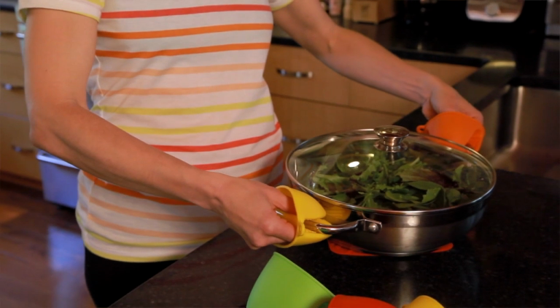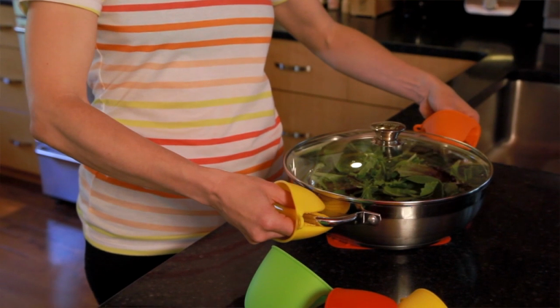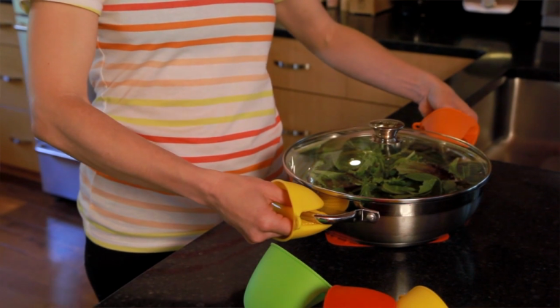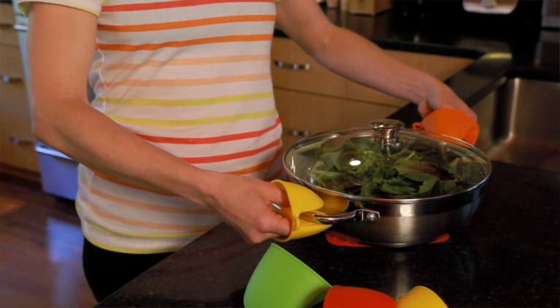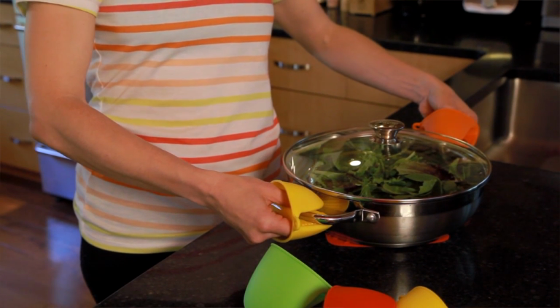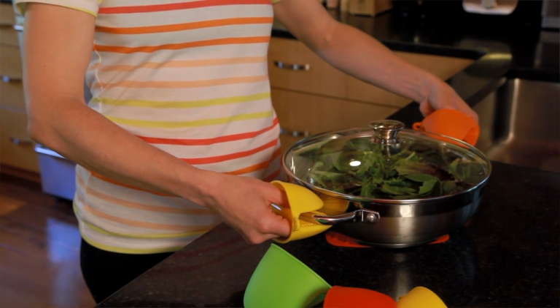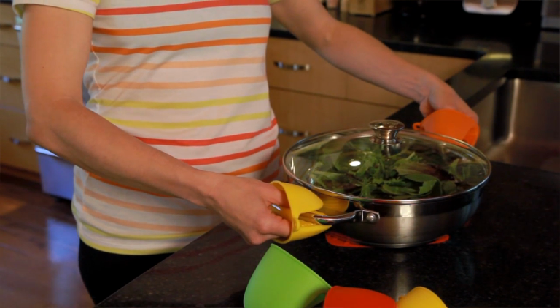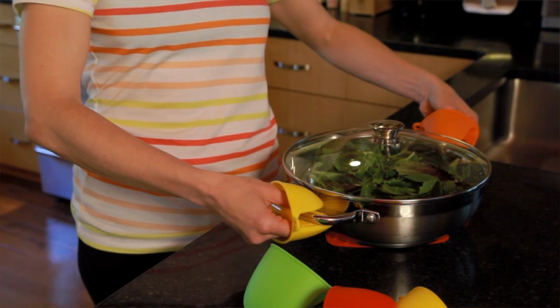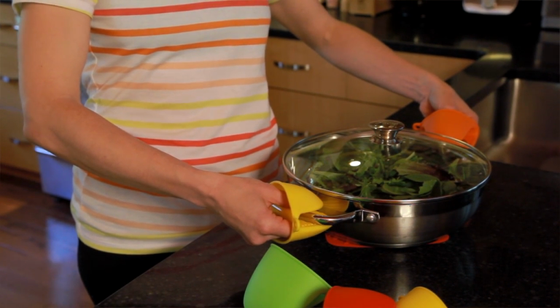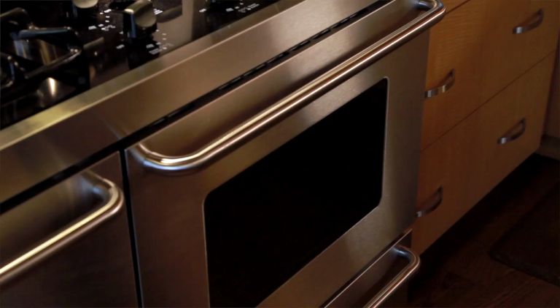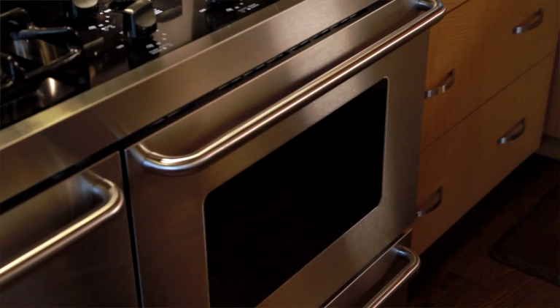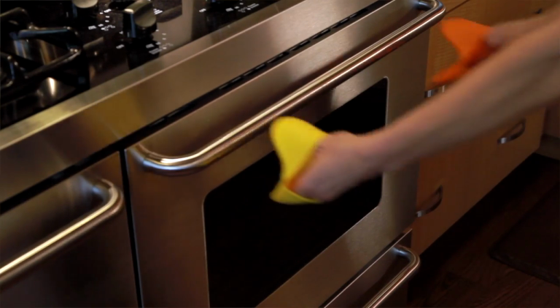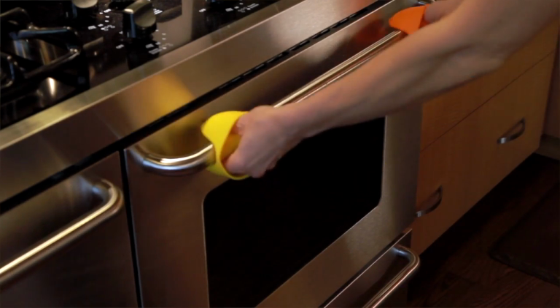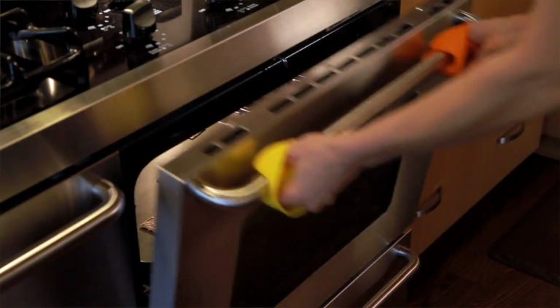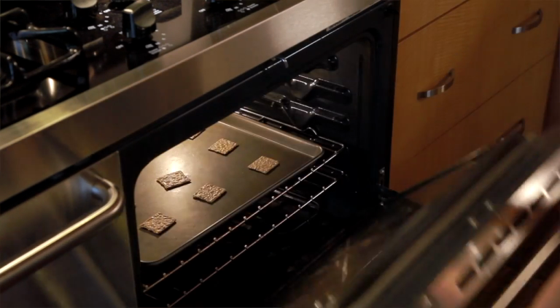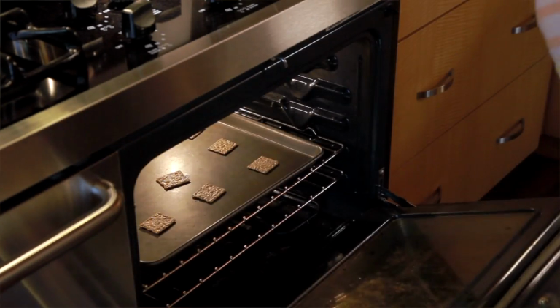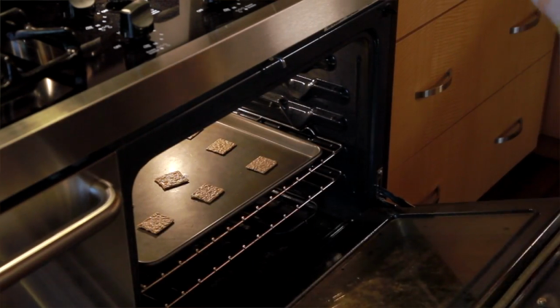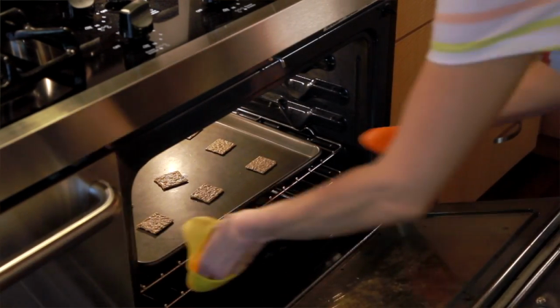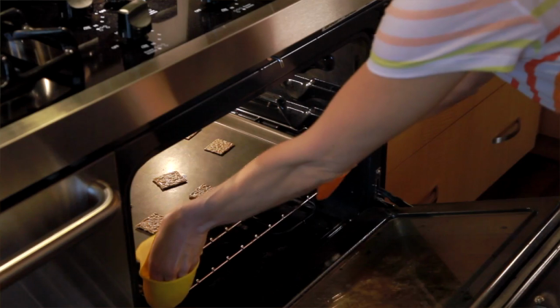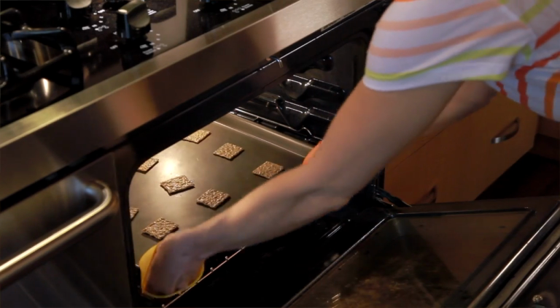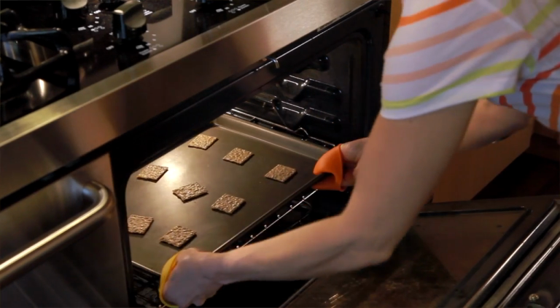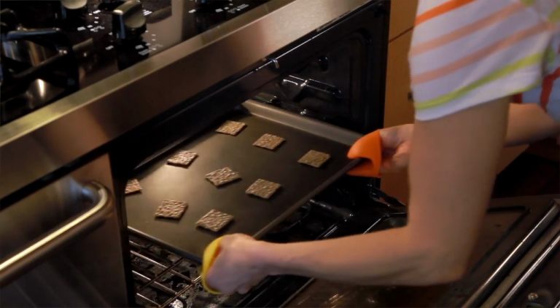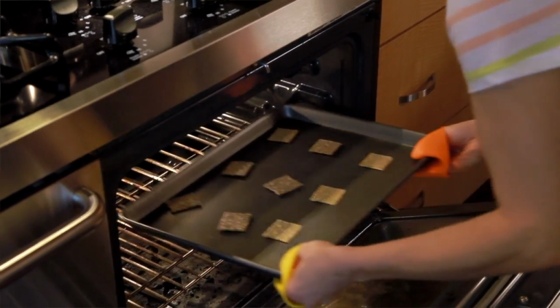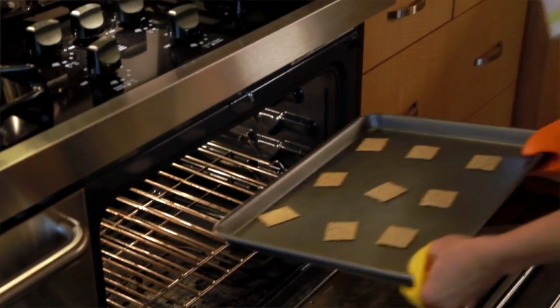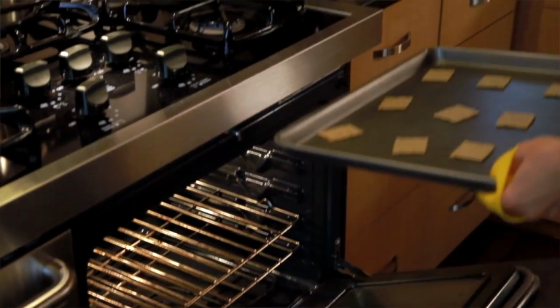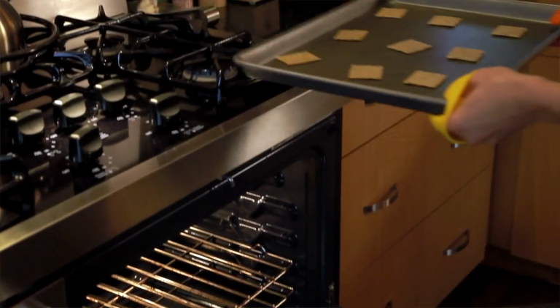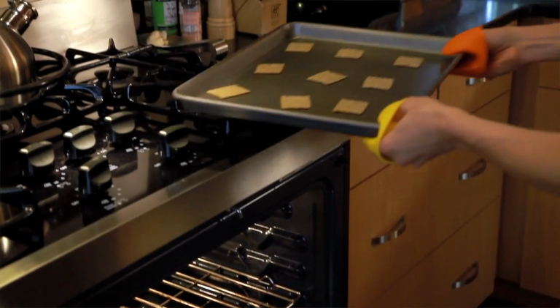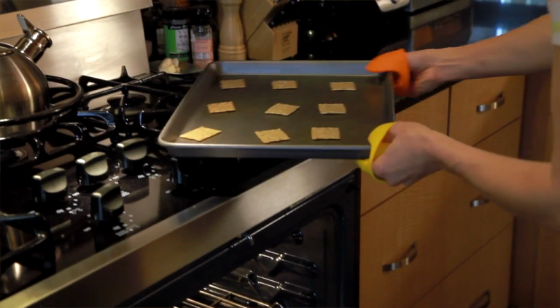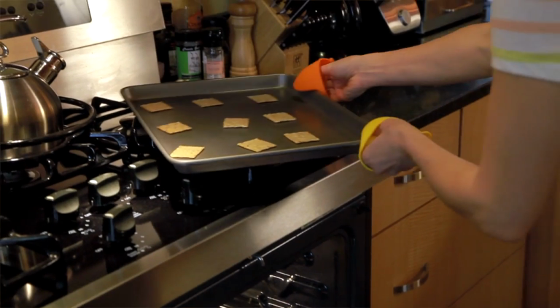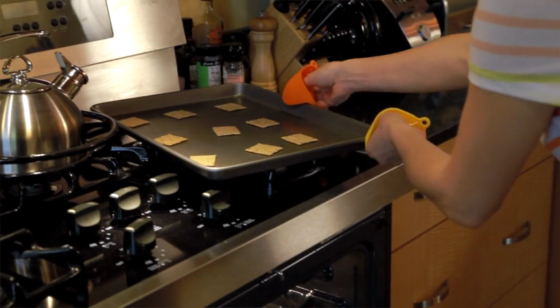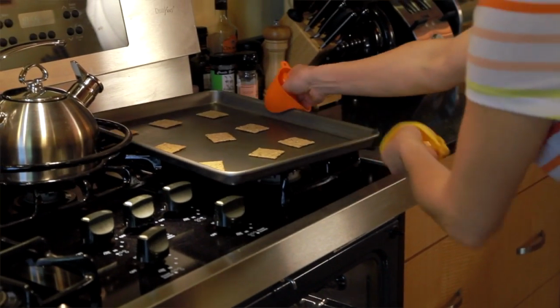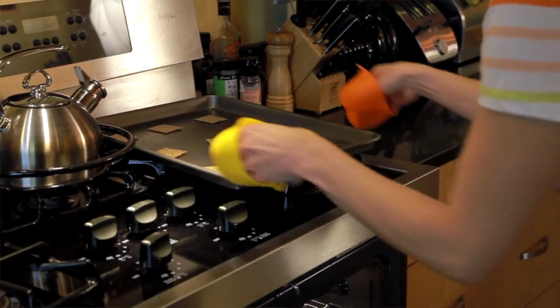They're super durable, so they'll last a lifetime. They're made of FDA approved food grade silicone, so food doesn't stick after use. They're easy to clean by hand or in your dishwasher's top rack. And unlike a cloth mitt, these potholders never fade, stain or fray.